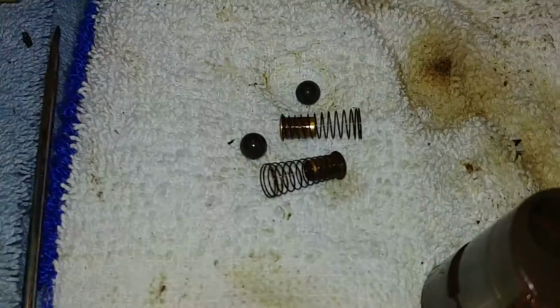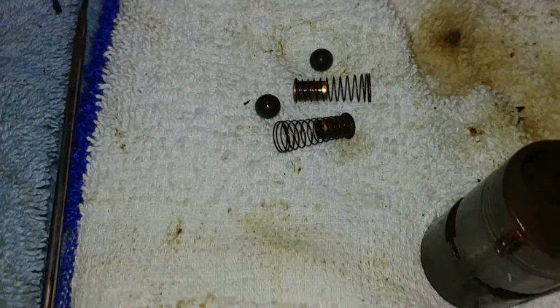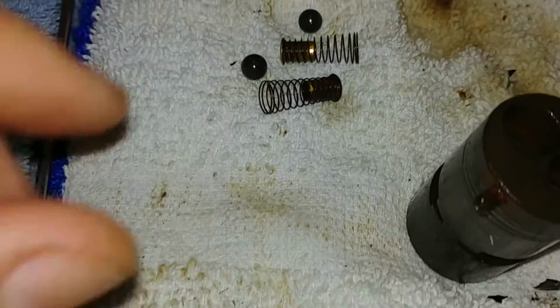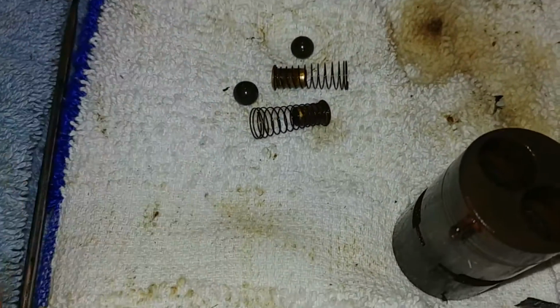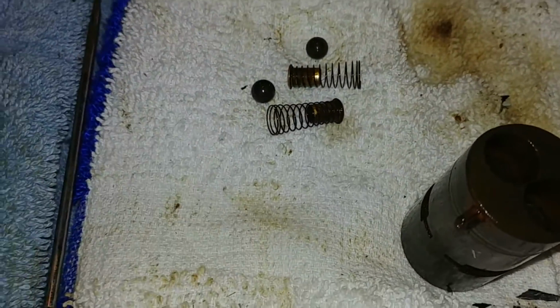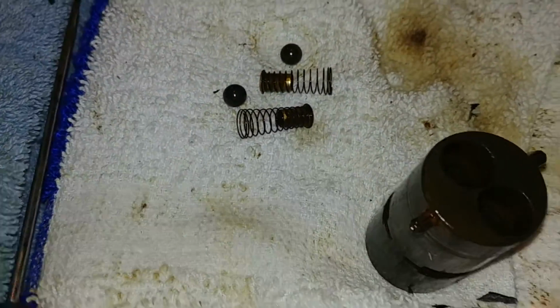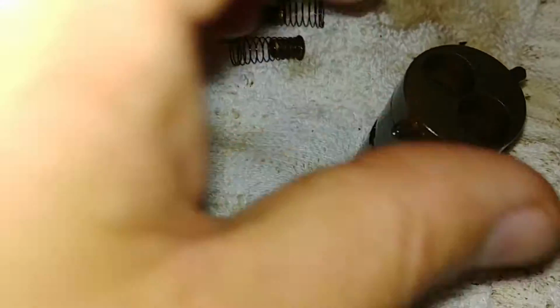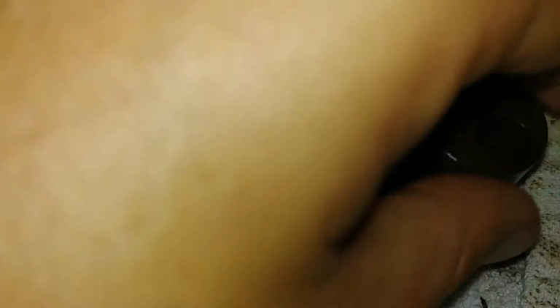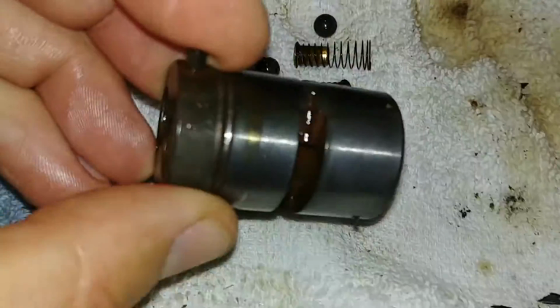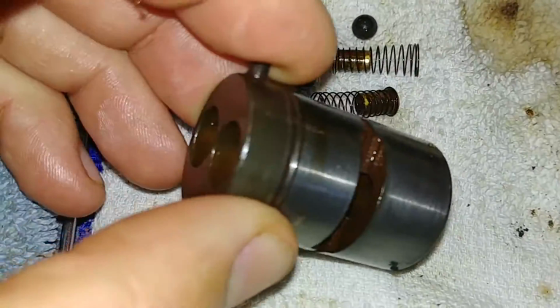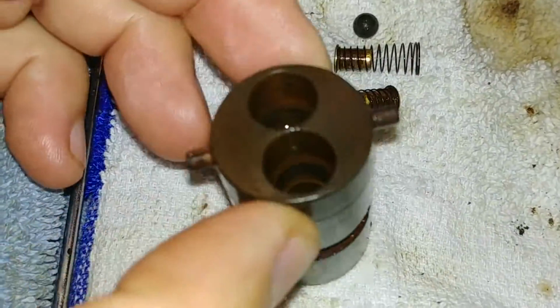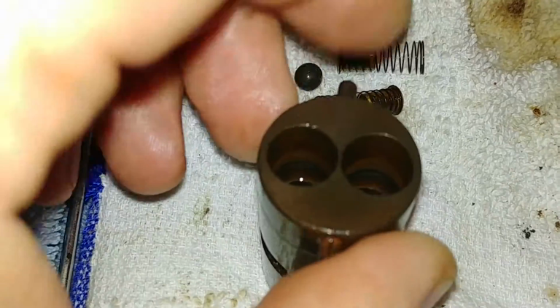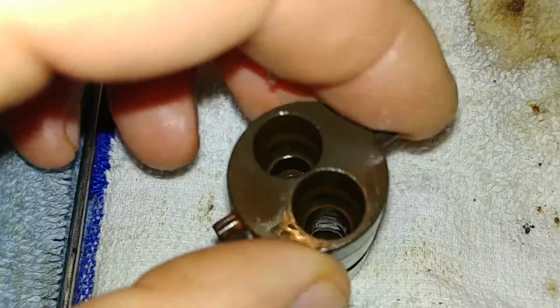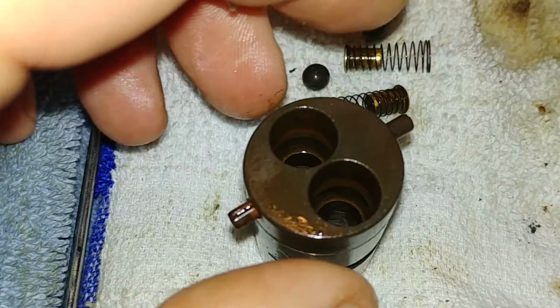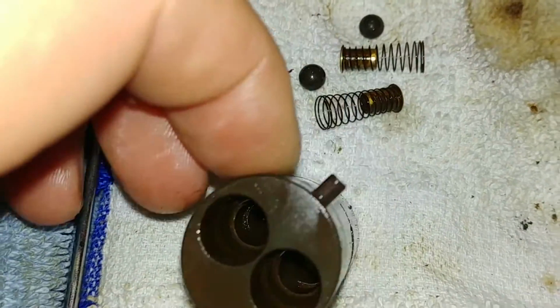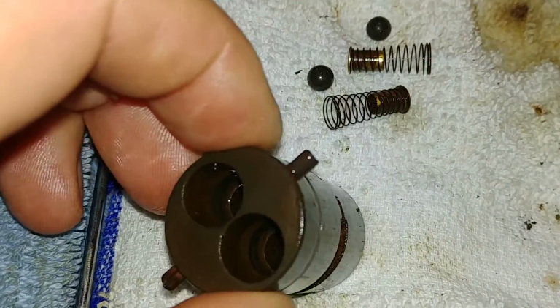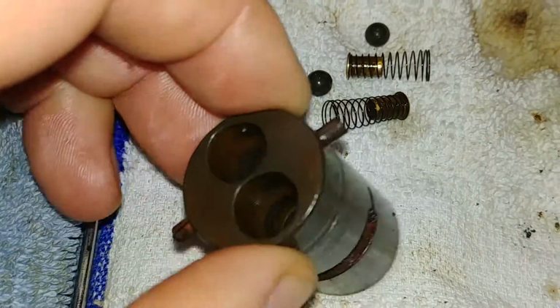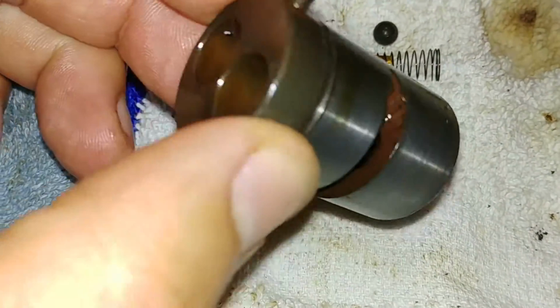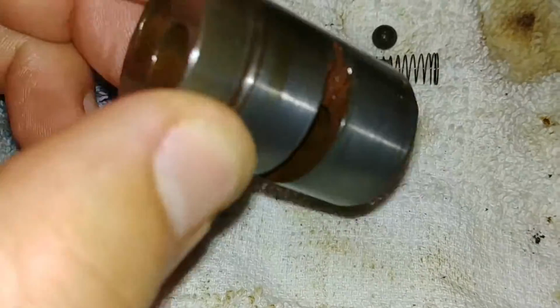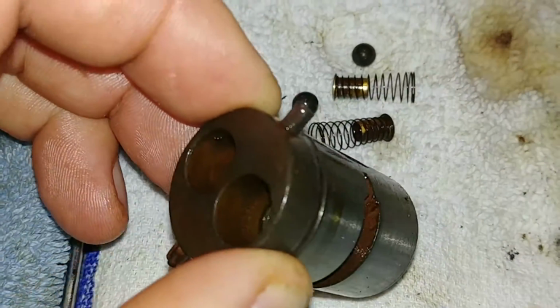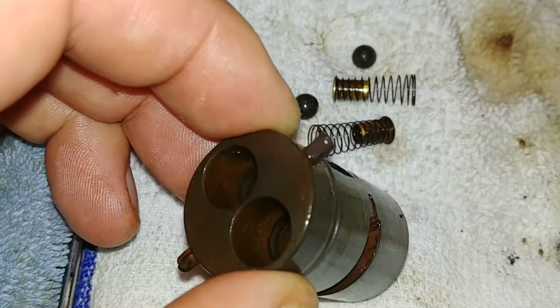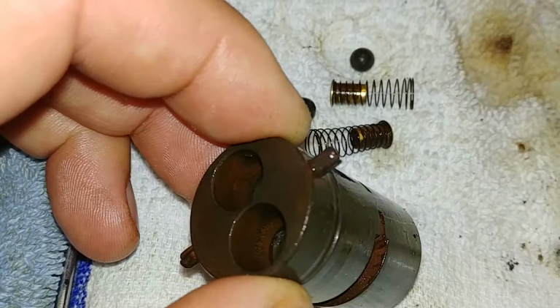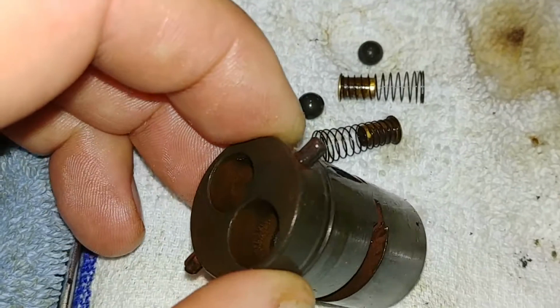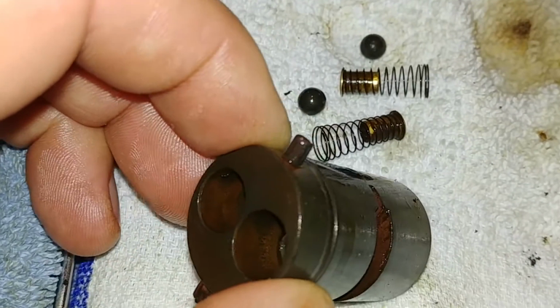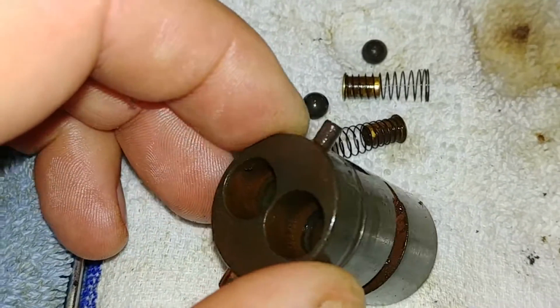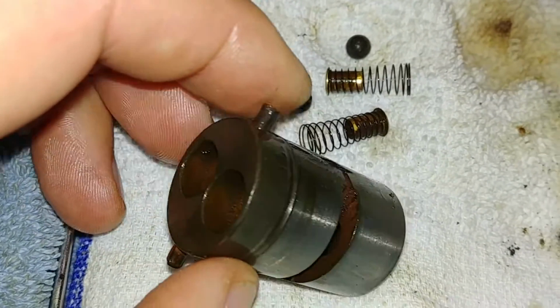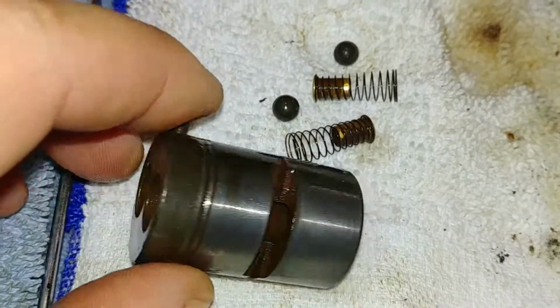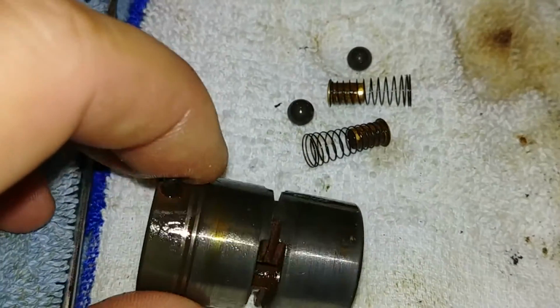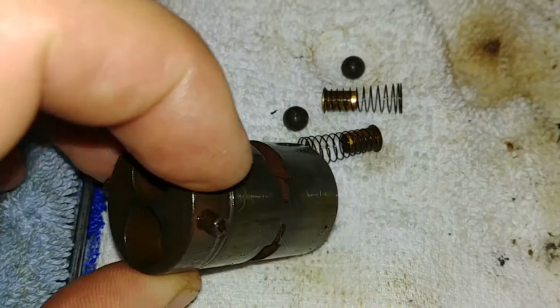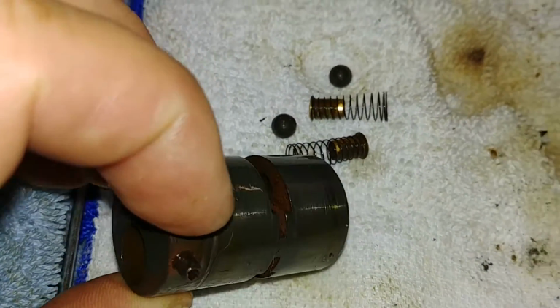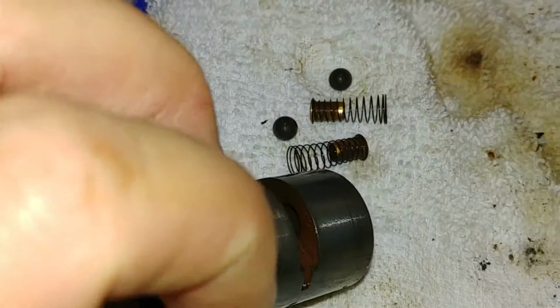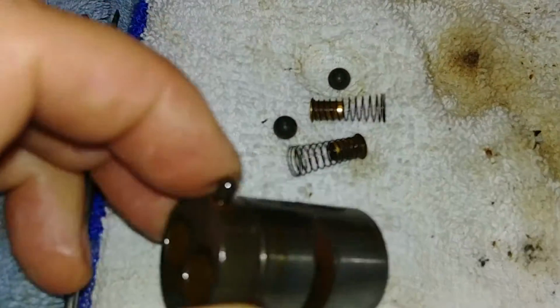One thing I think wasn't covered very well in some of the other YouTube videos that I watched was how this valve body goes together. This is on a HH5571 Seastar Helm.